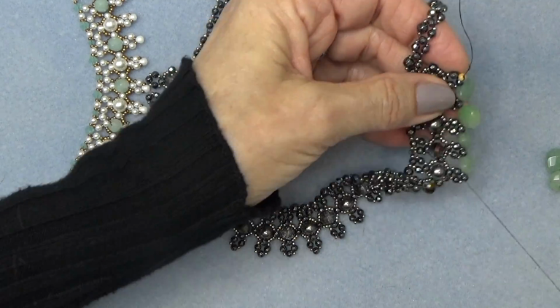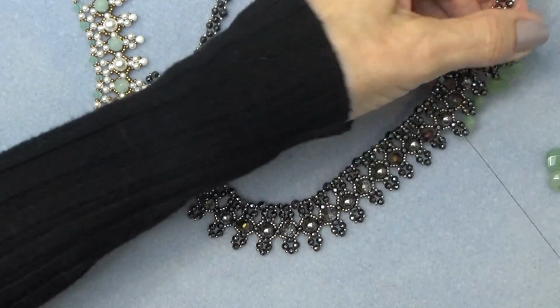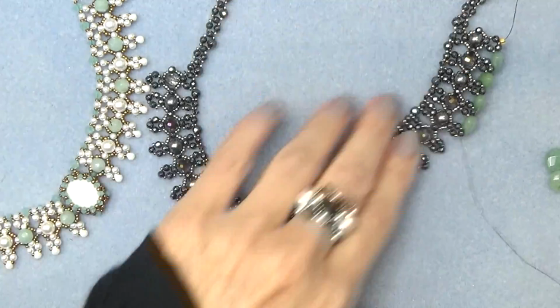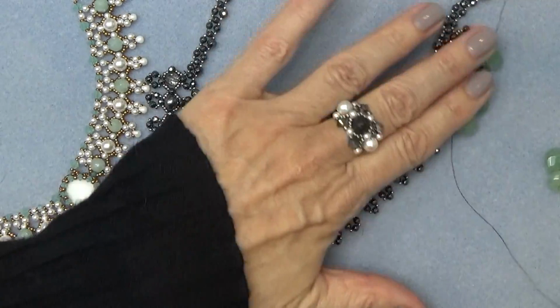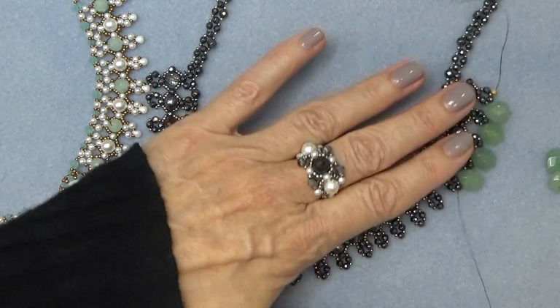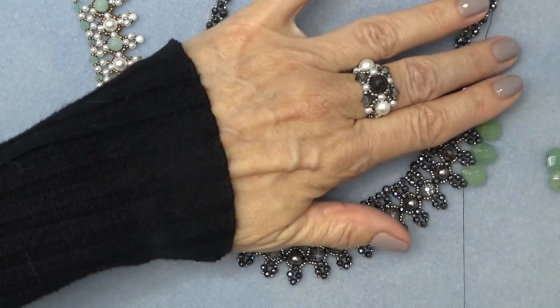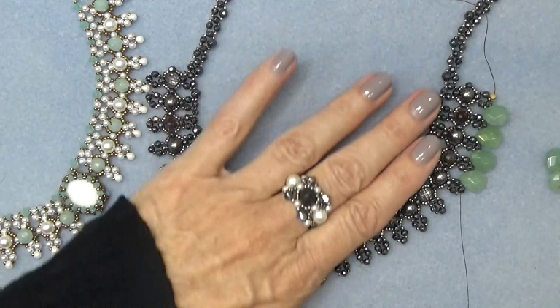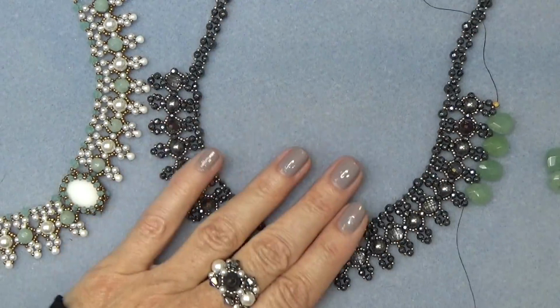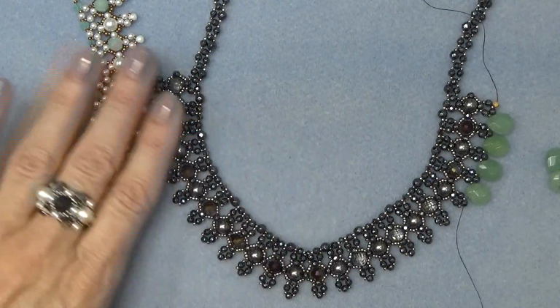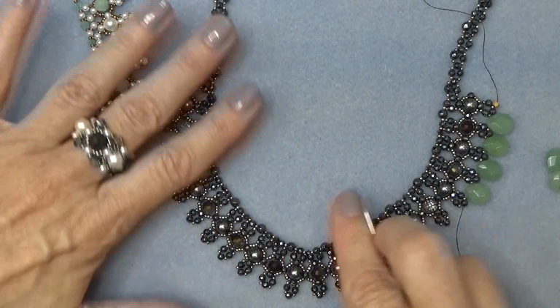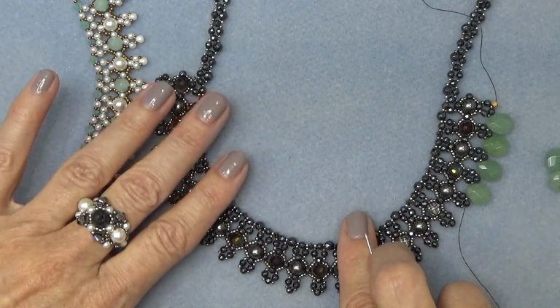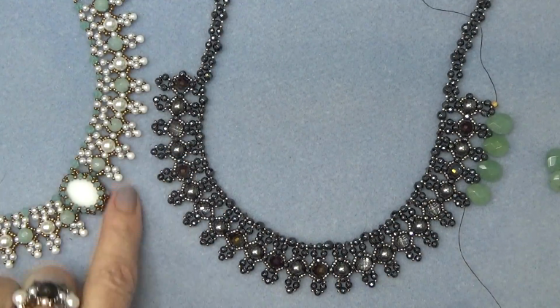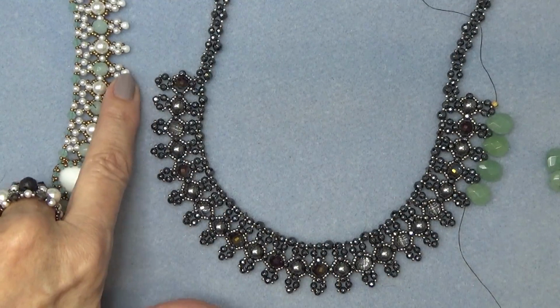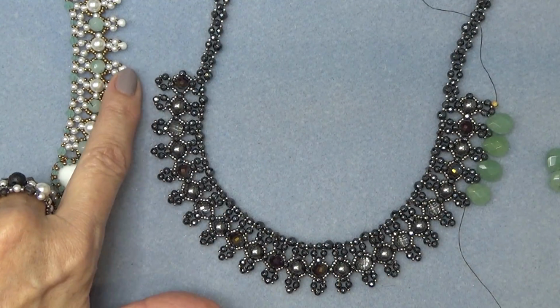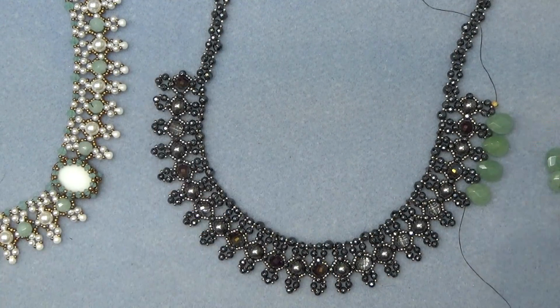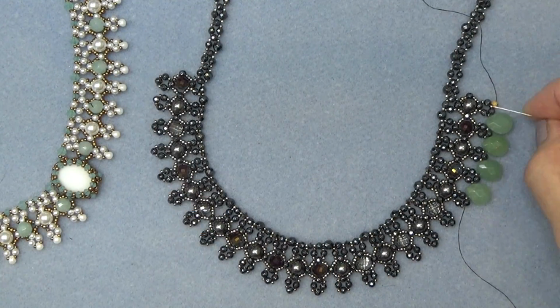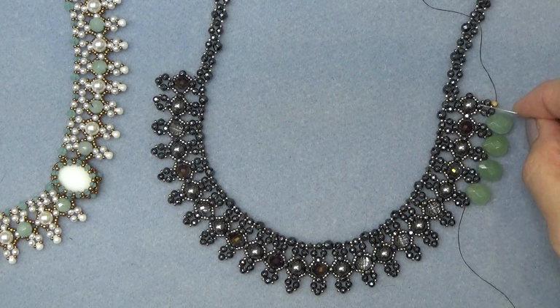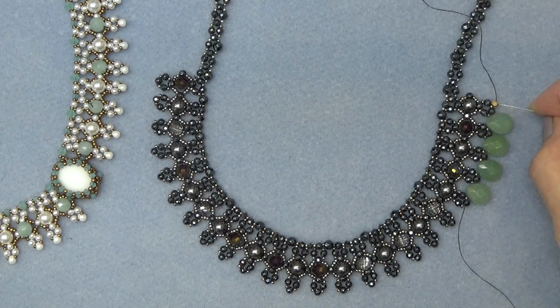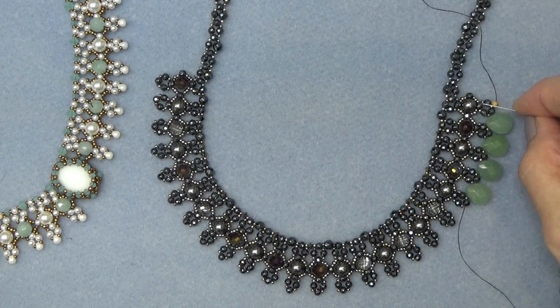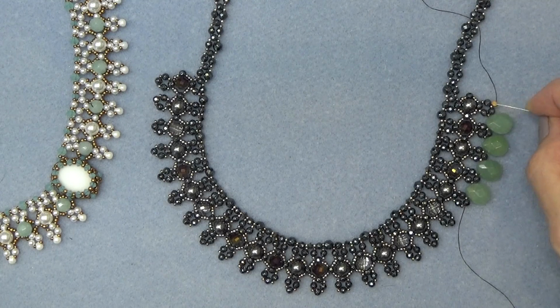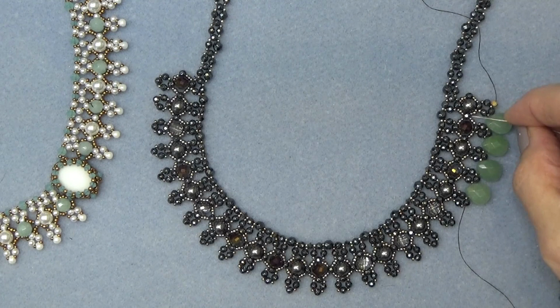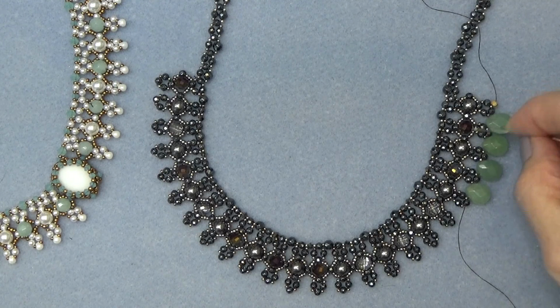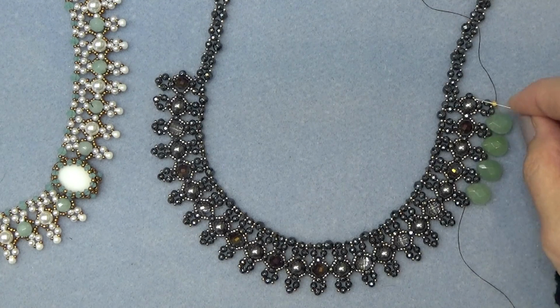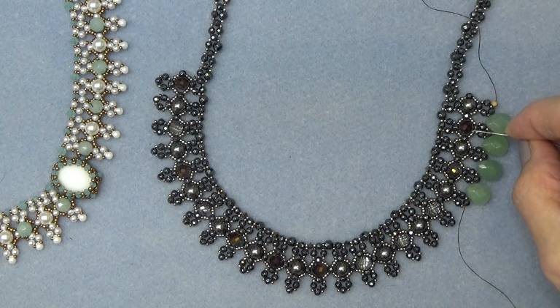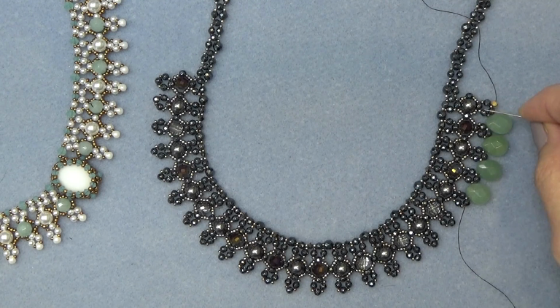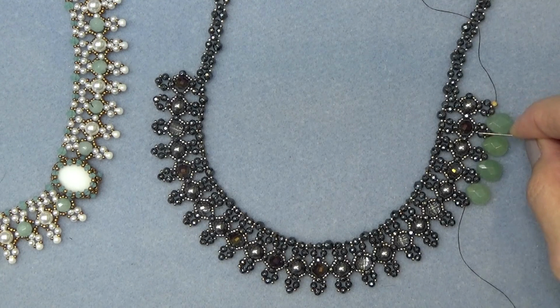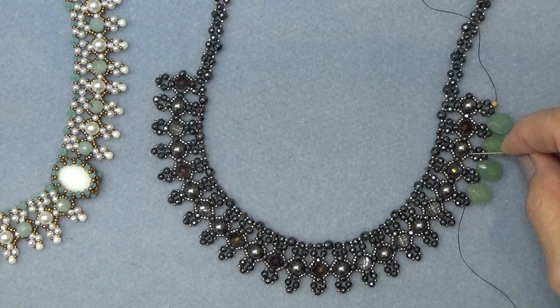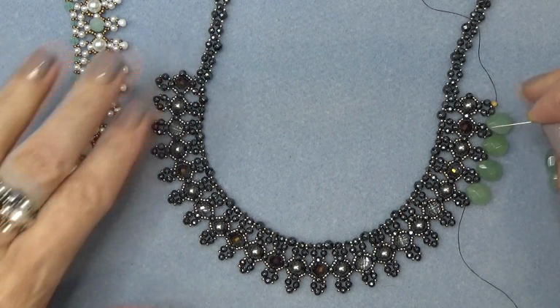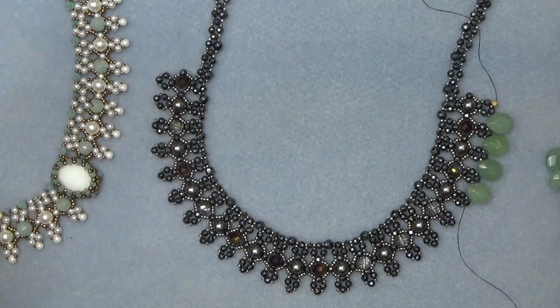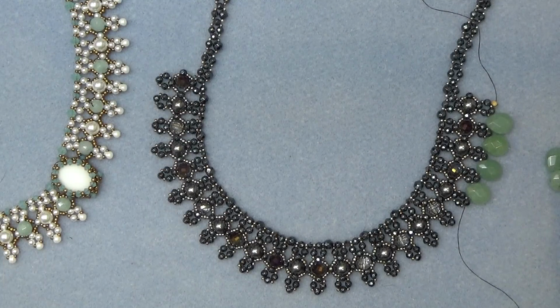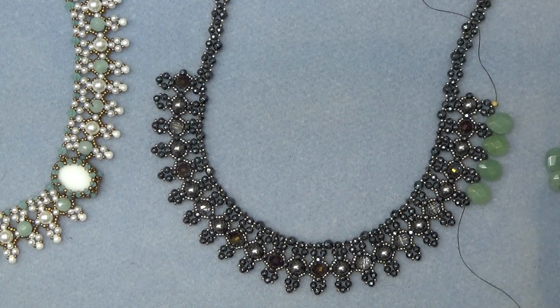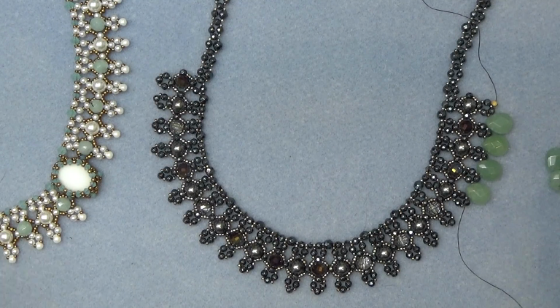That's all you're going to do. Just do that until you go all the way around to the other side. Then you're just going to sew your threads off. You can sew them anywhere where it's convenient for you. And really, that's it.